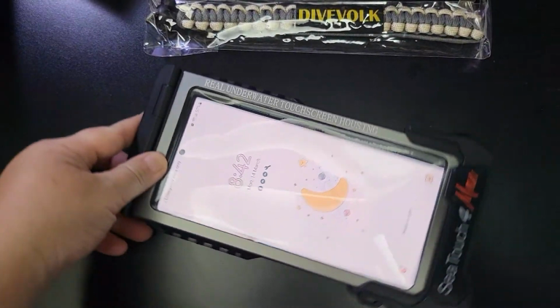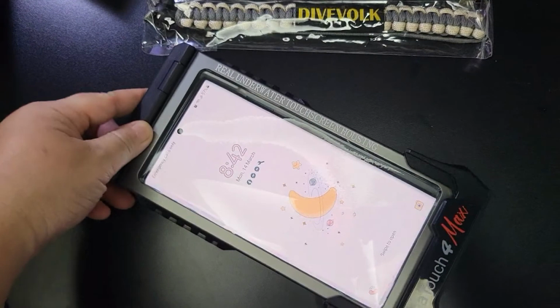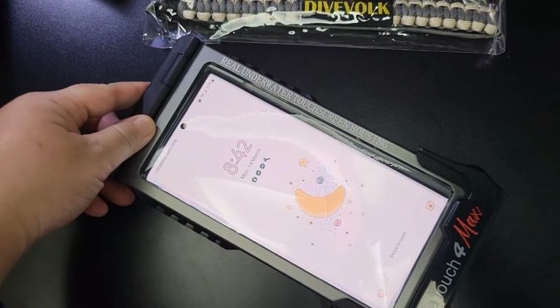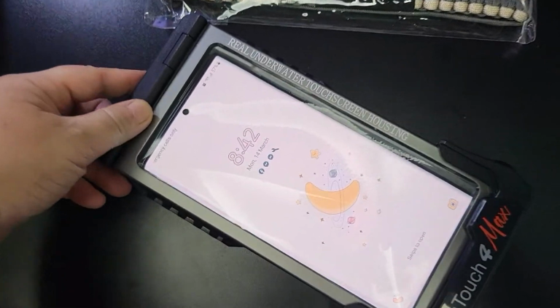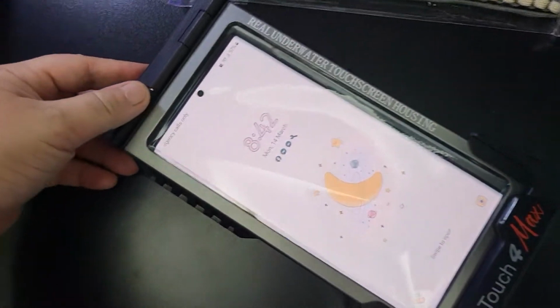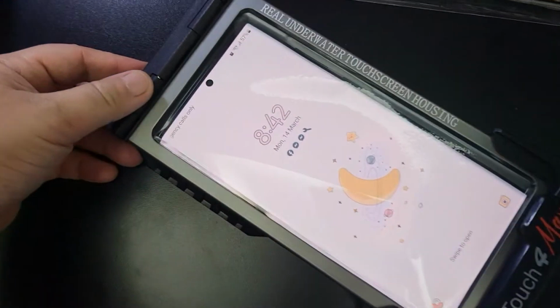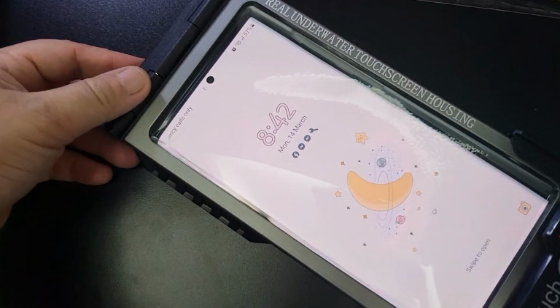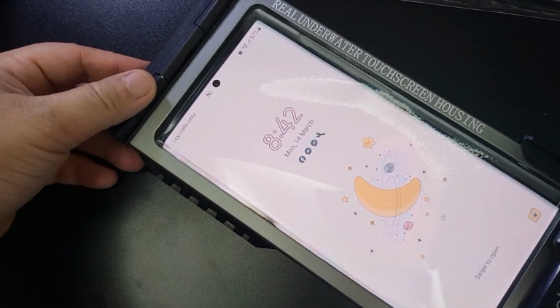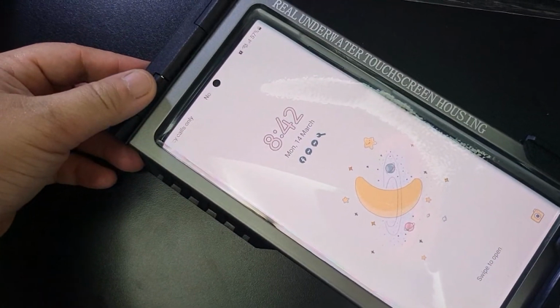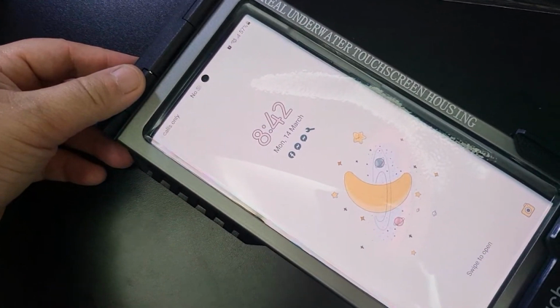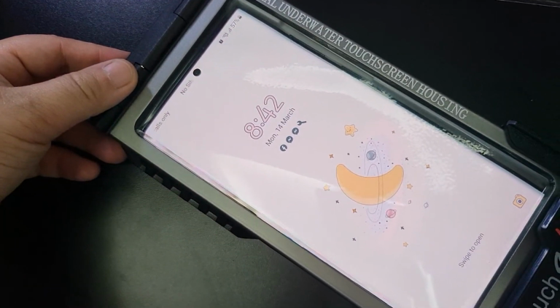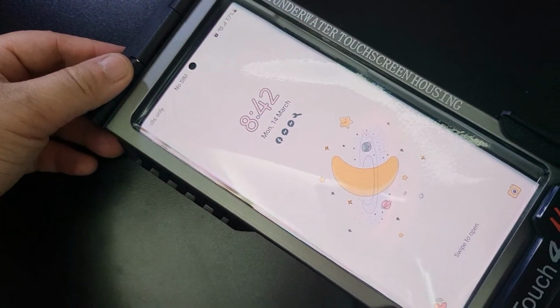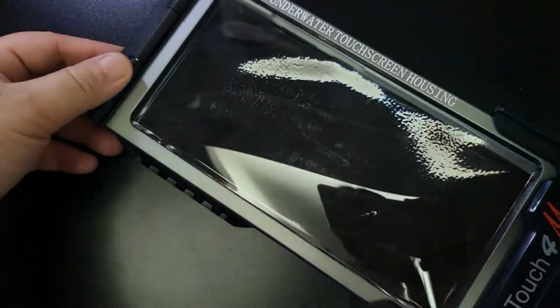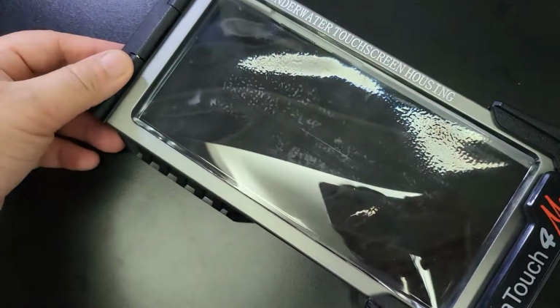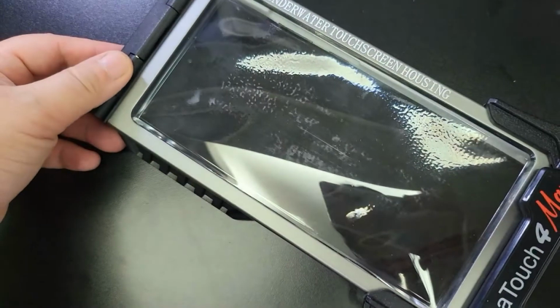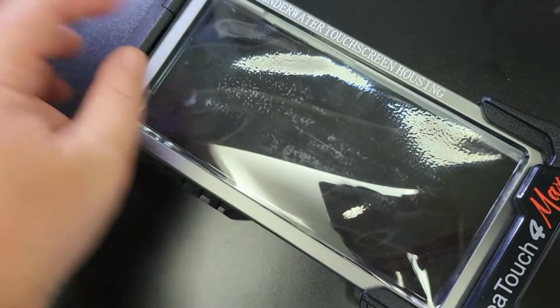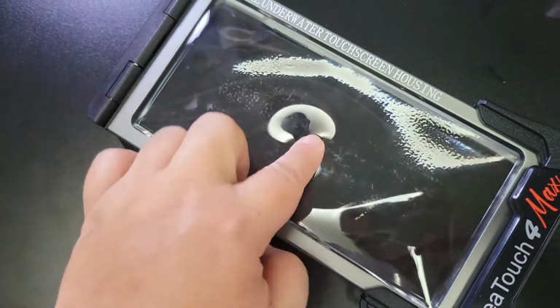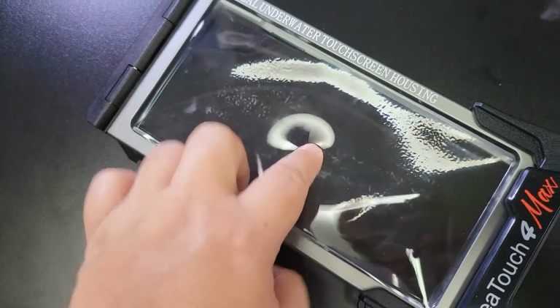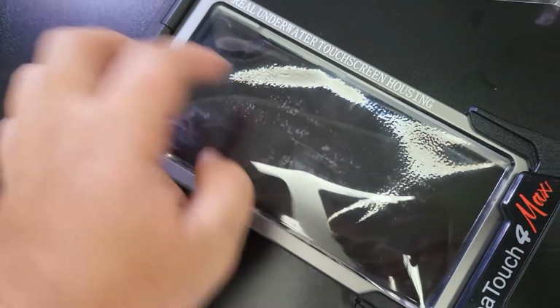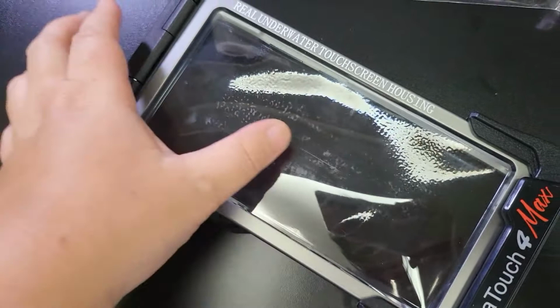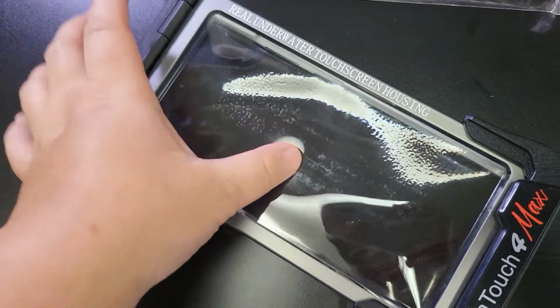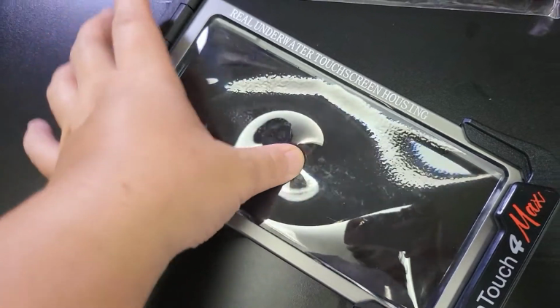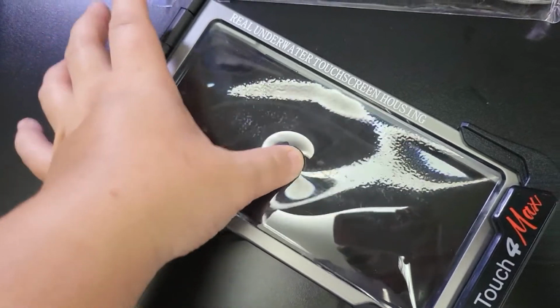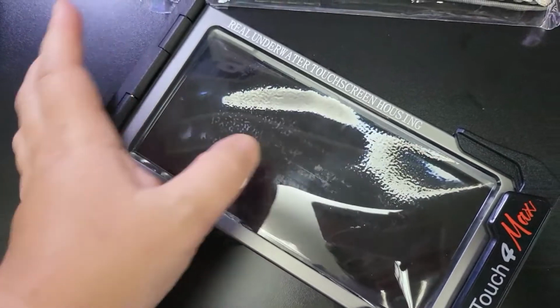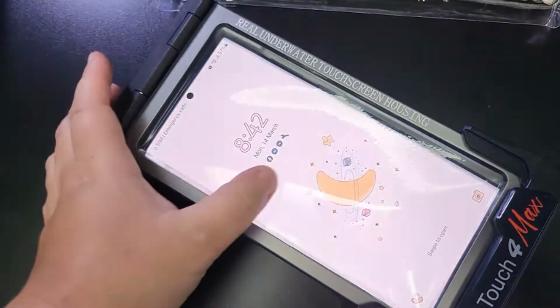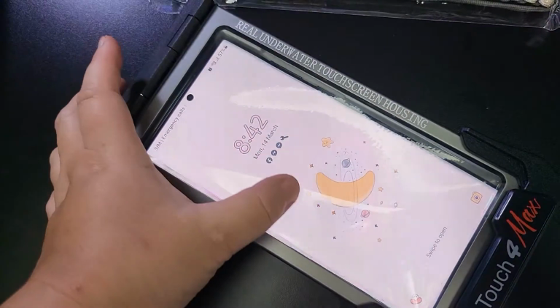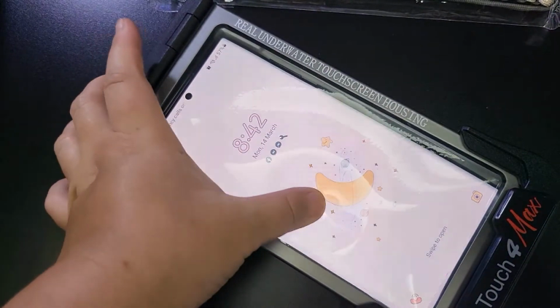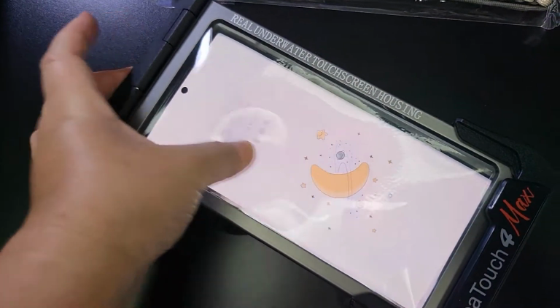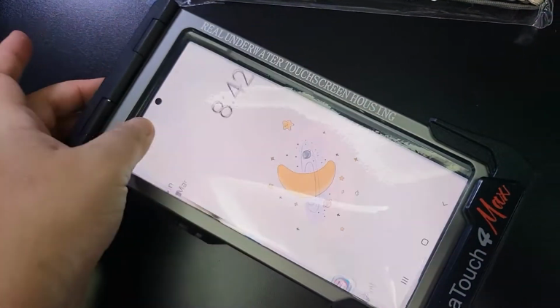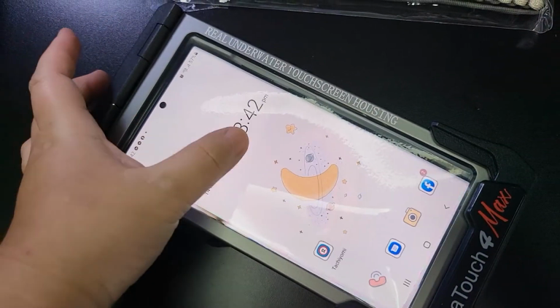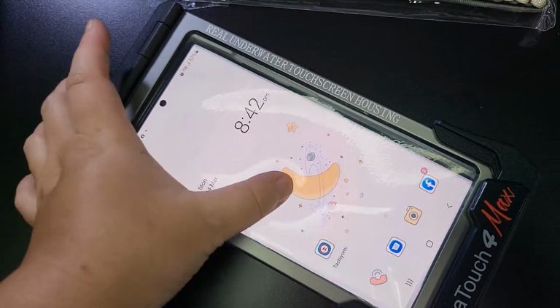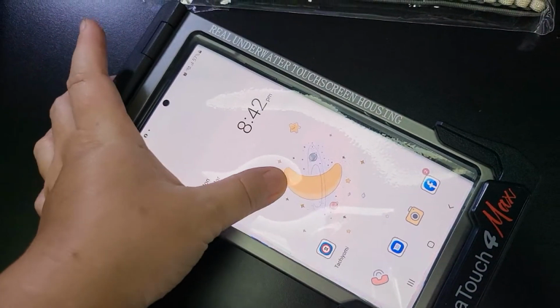The touchpad works underwater. Be sure to set up your phone so it would be easier to use underwater.